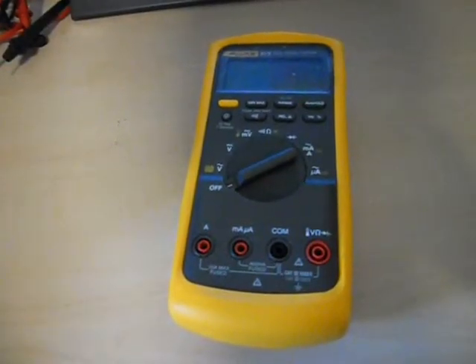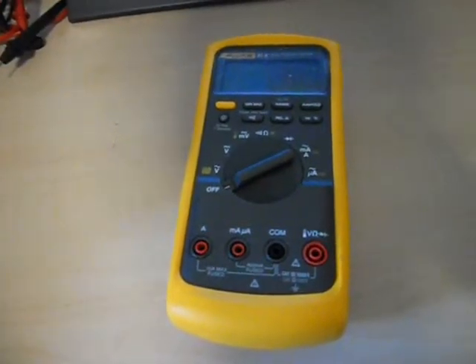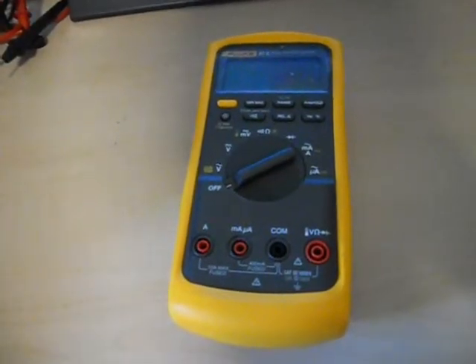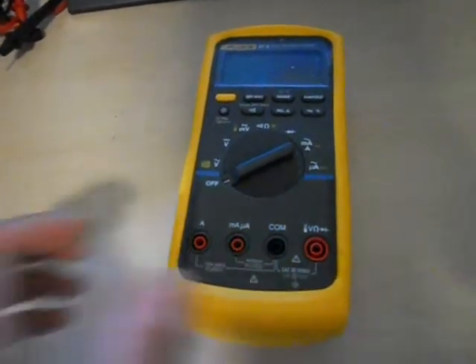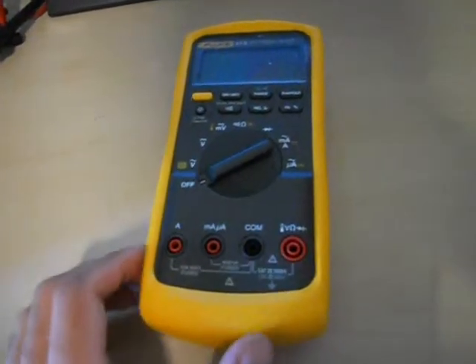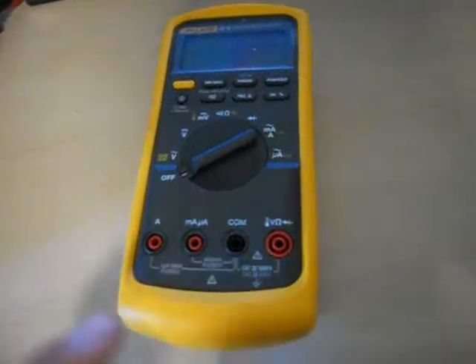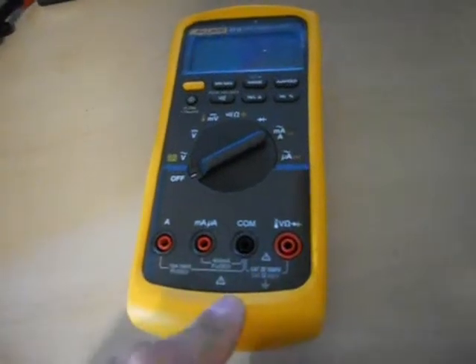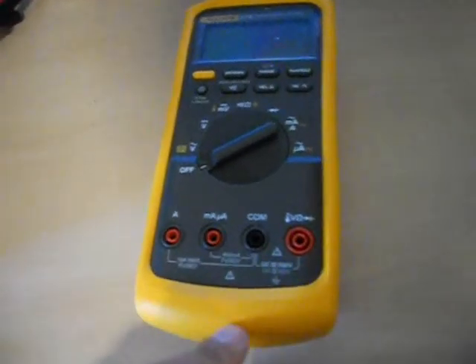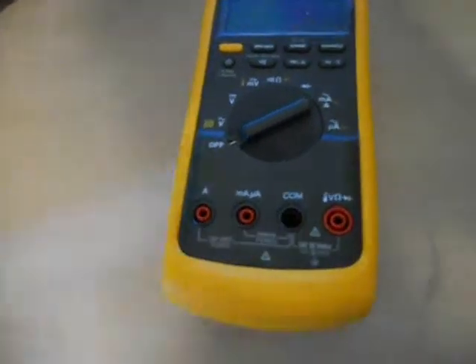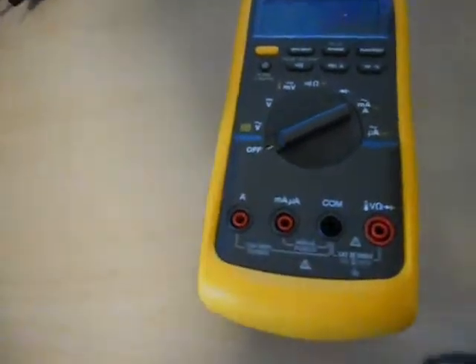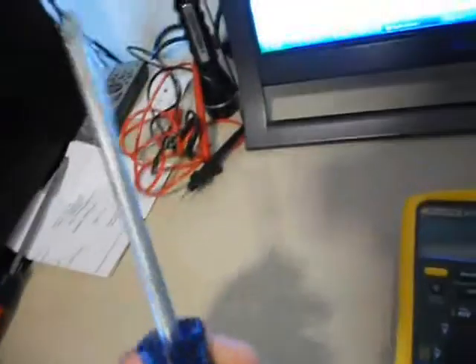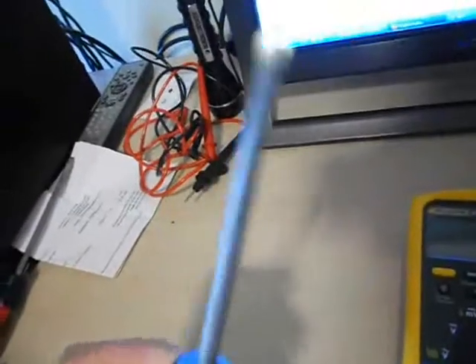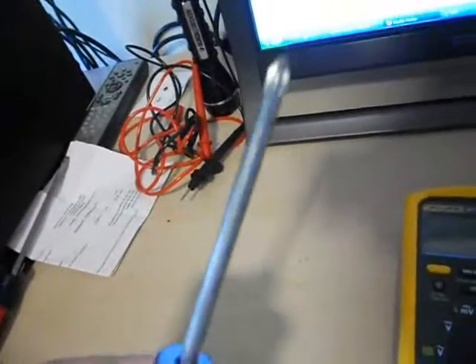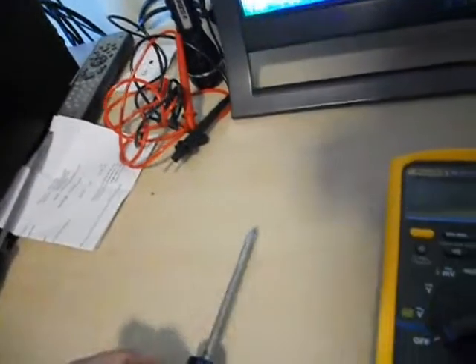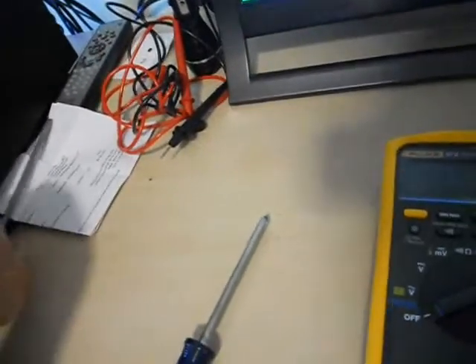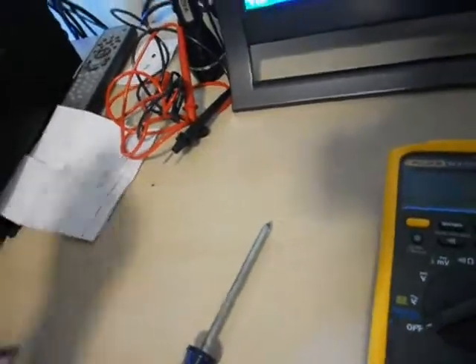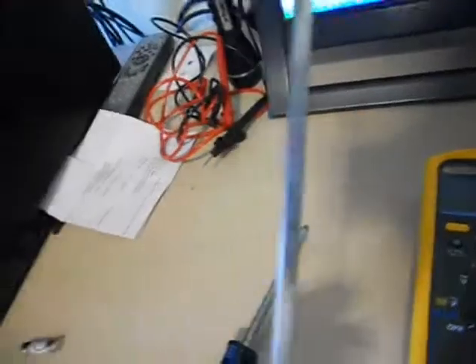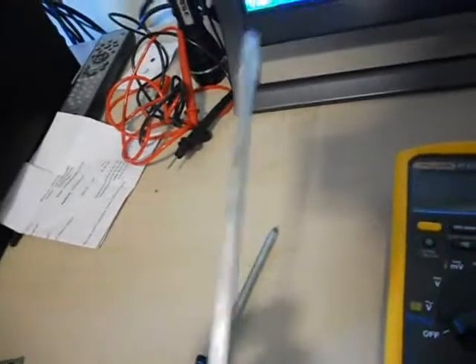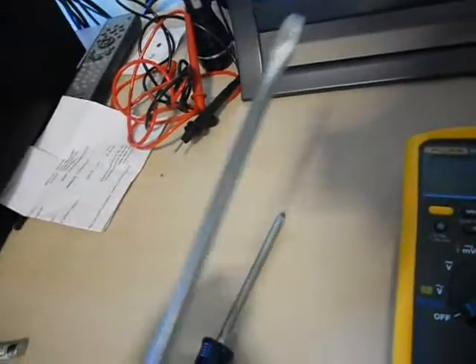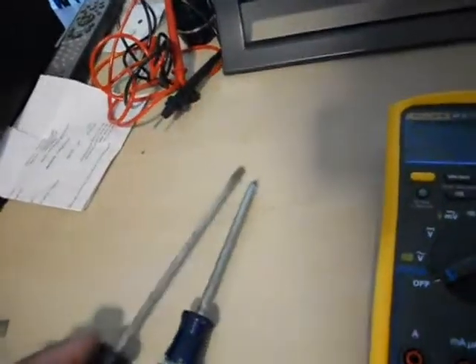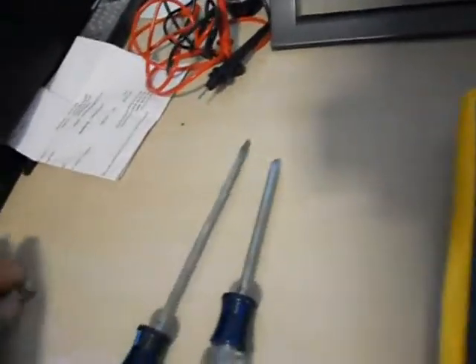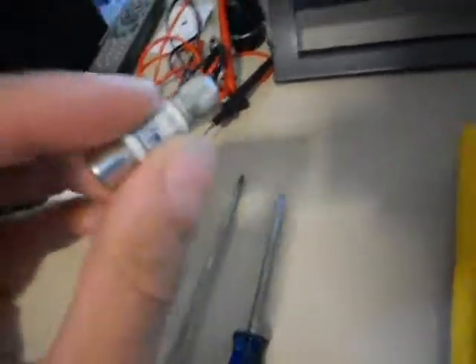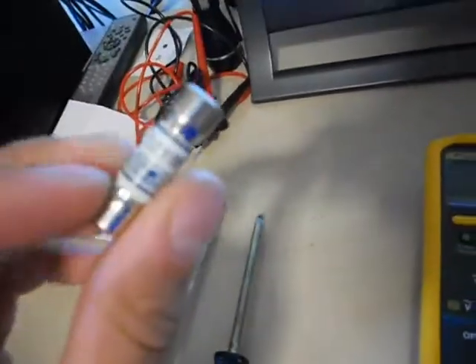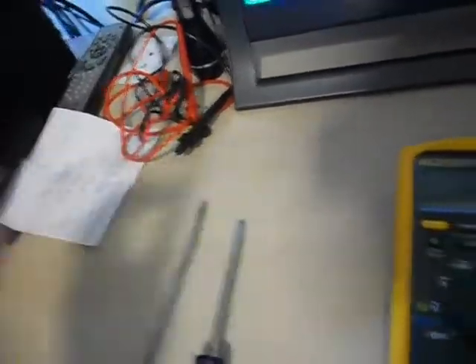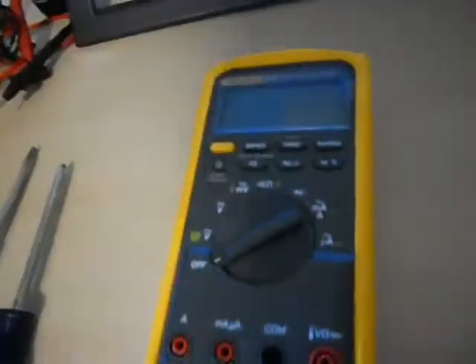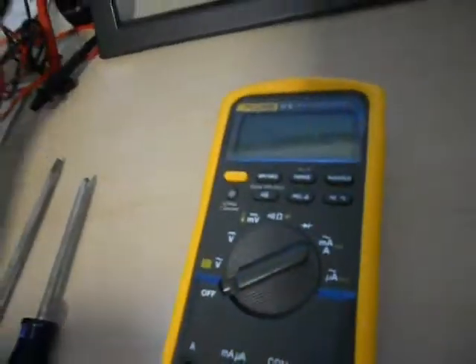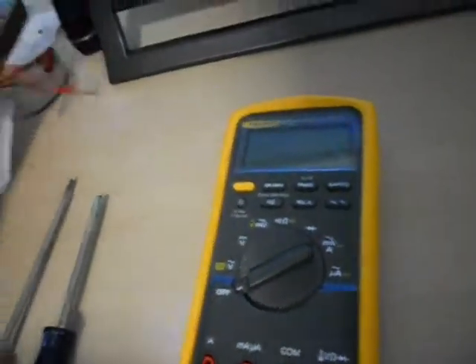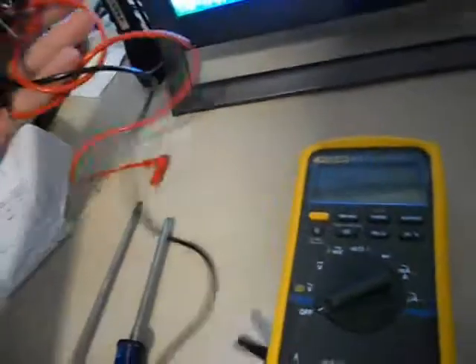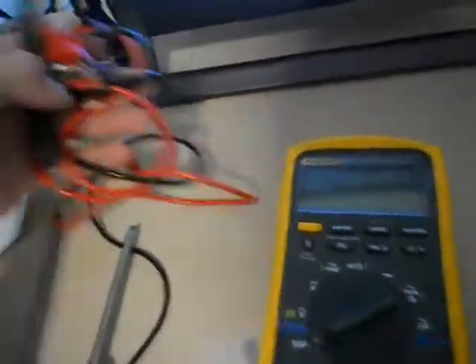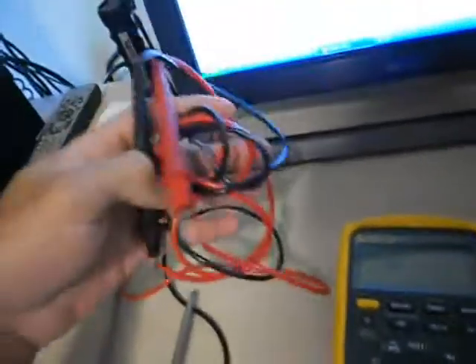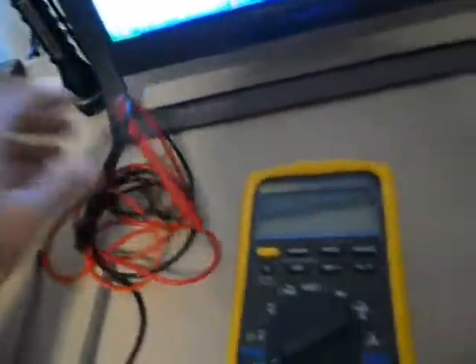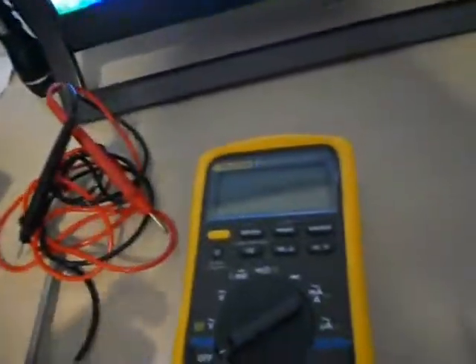The tools you're going to need for the job are your multimeter, a Phillips screwdriver, a flathead screwdriver, a new fuse, and some leads.